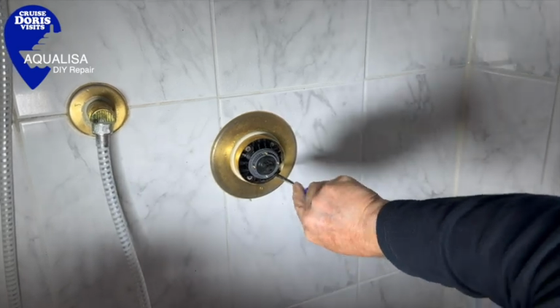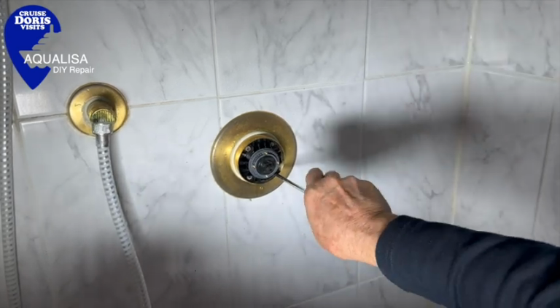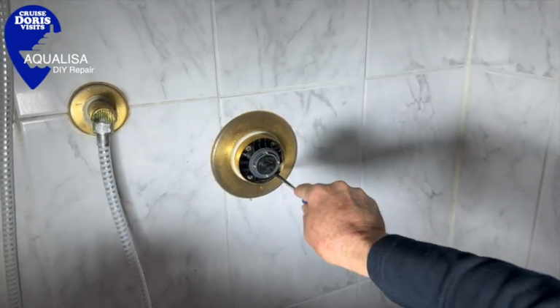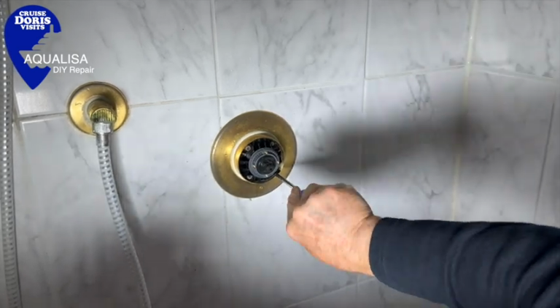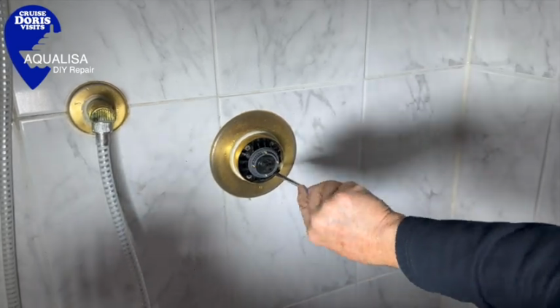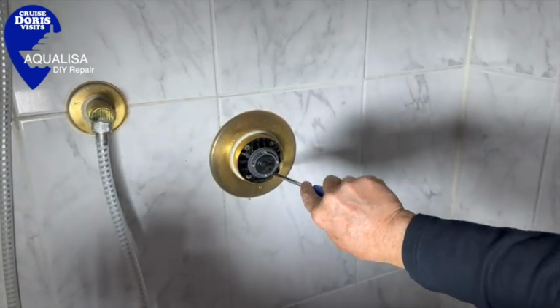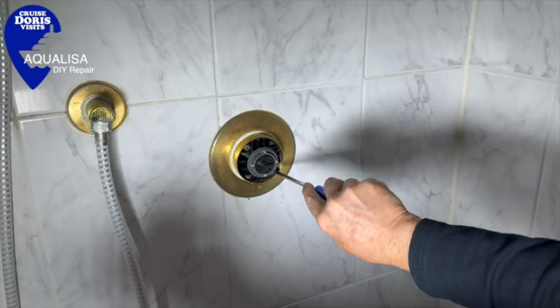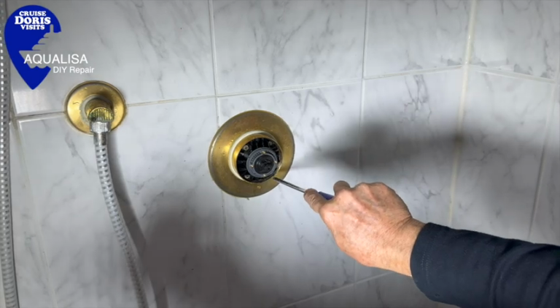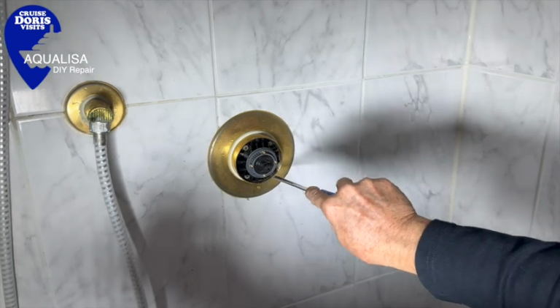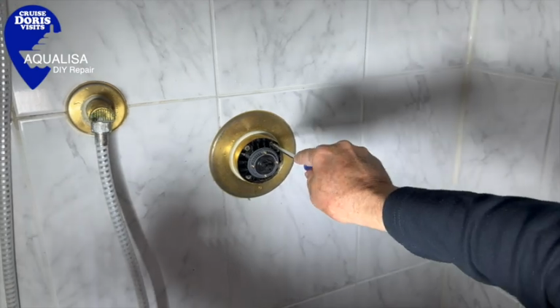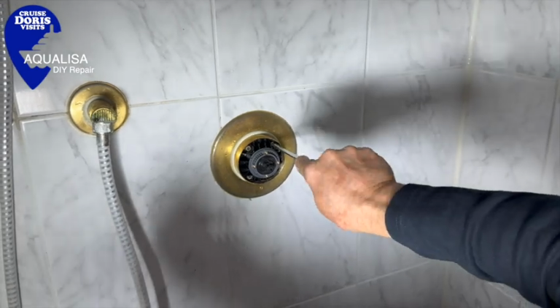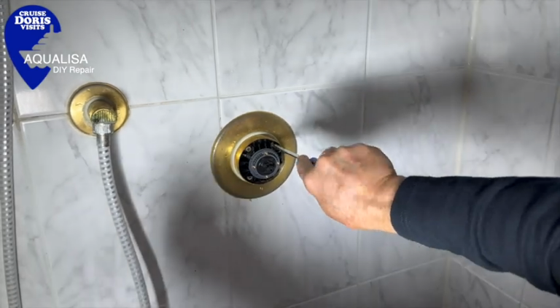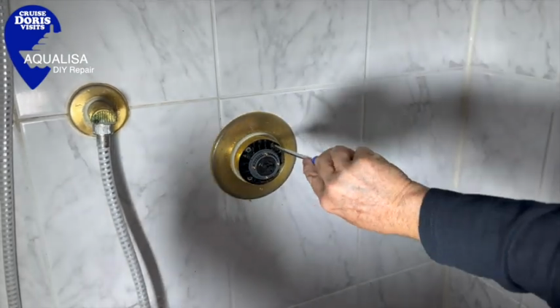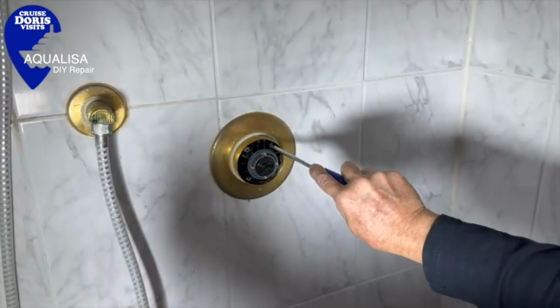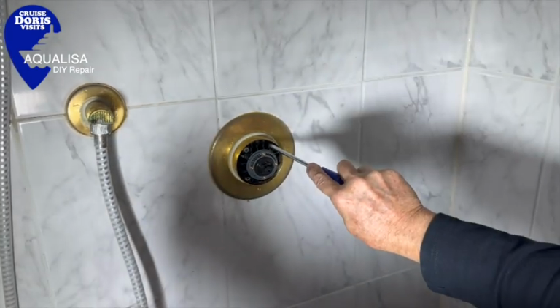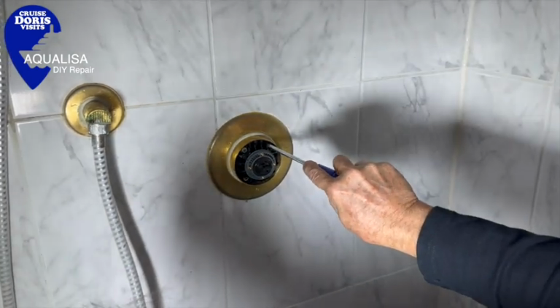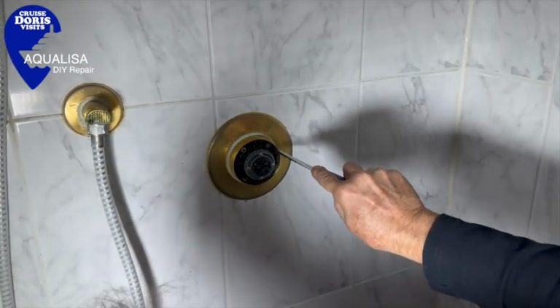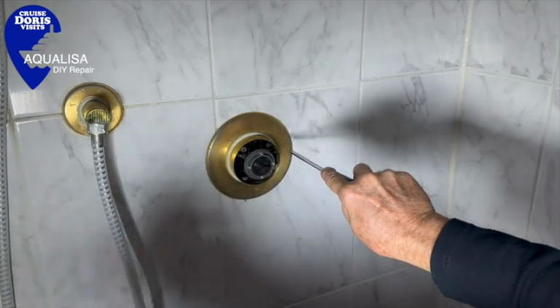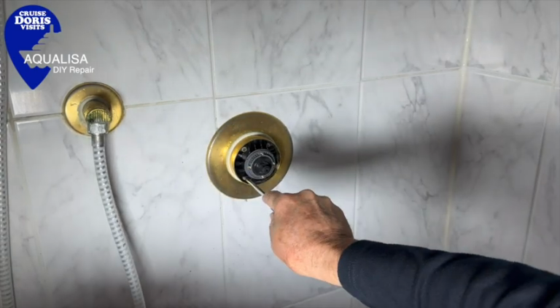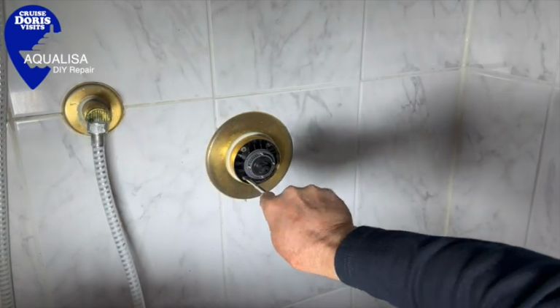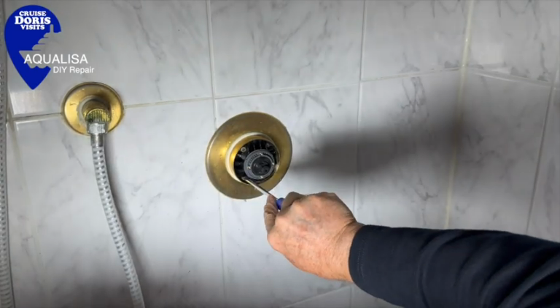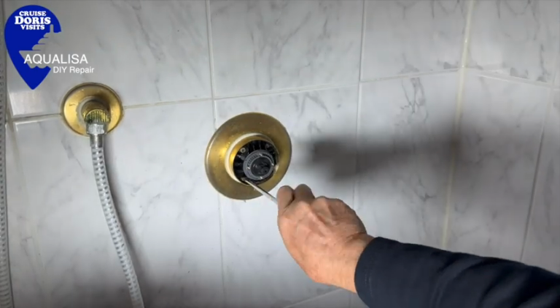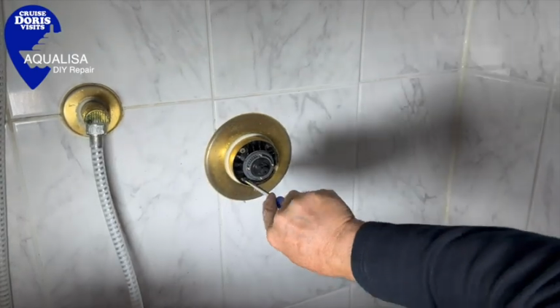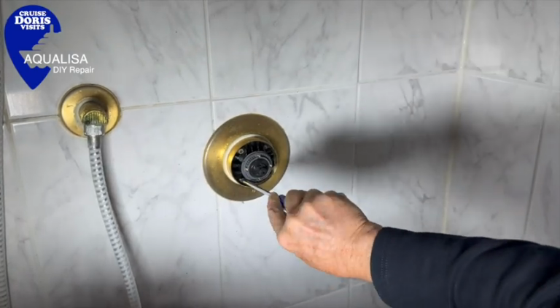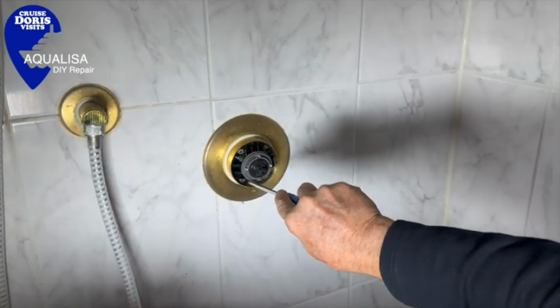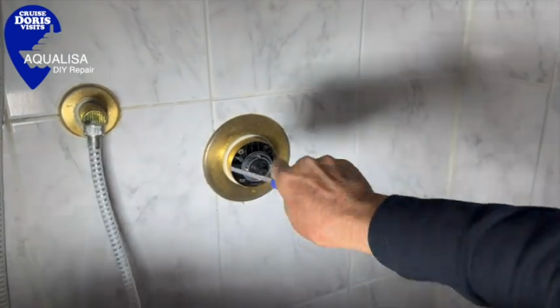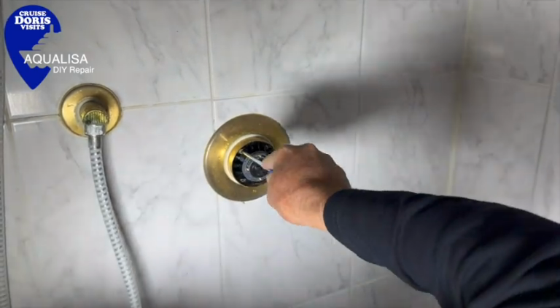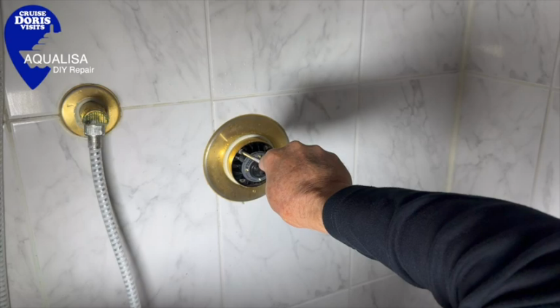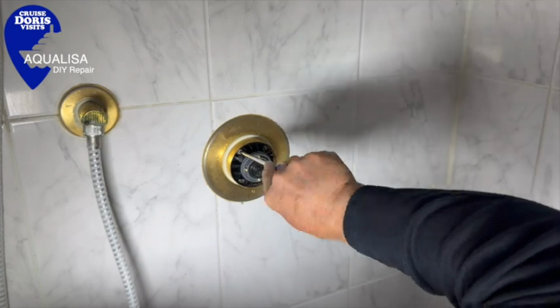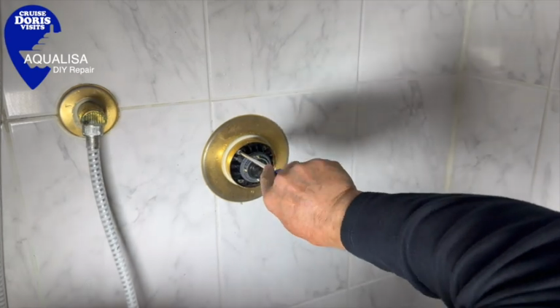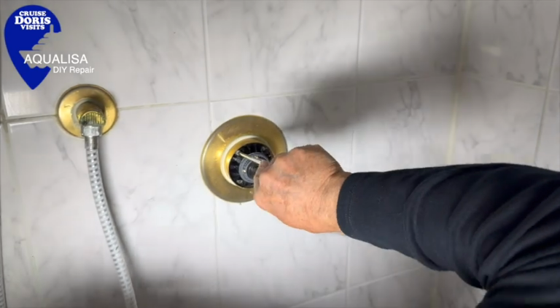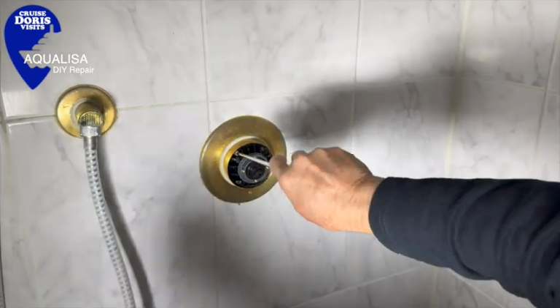They've changed the screws. If you have the older type screw, you will need to keep the ones you're taking out. Gently release the old cartridge by undoing a bit of each of the four screws, bit by bit, and then release it.